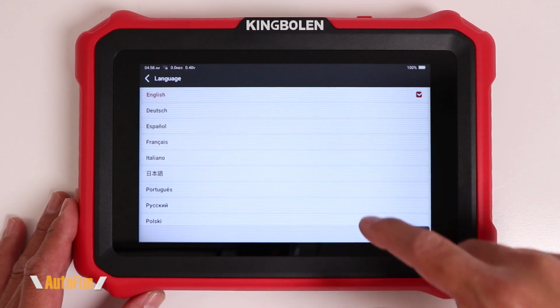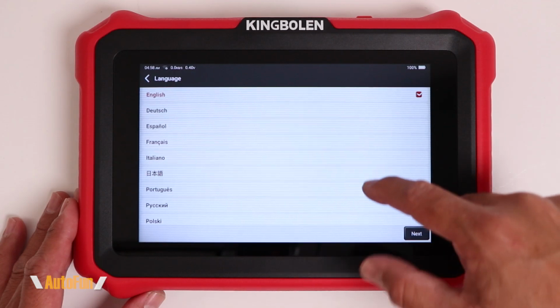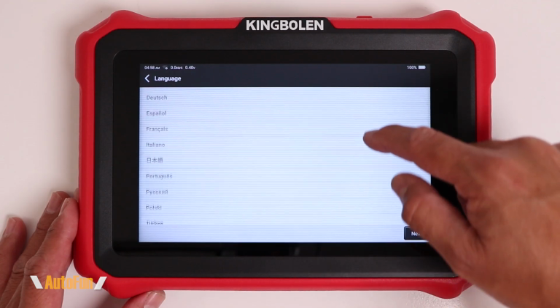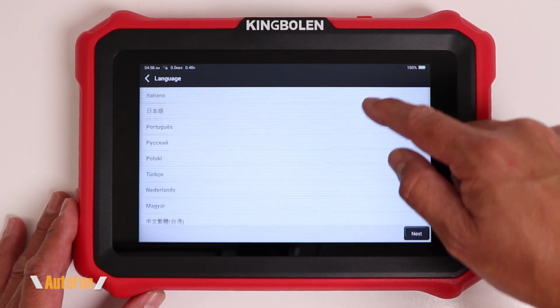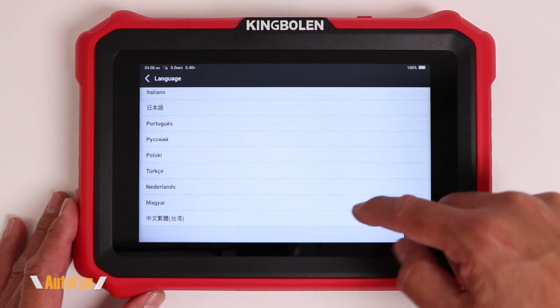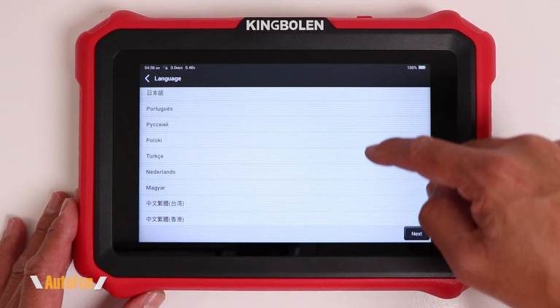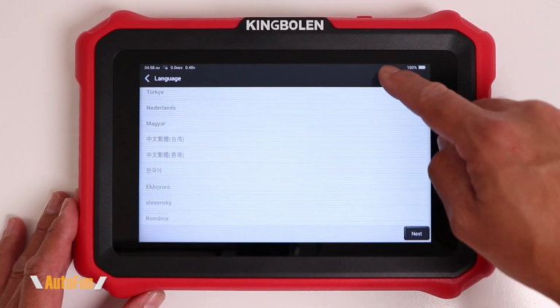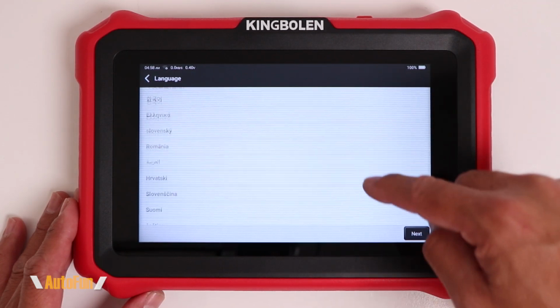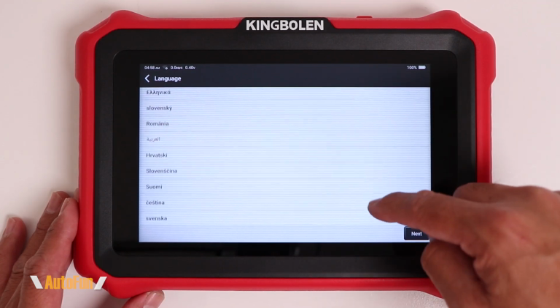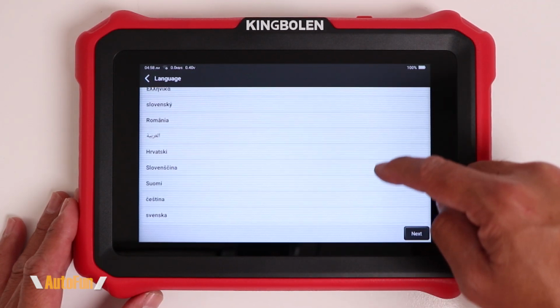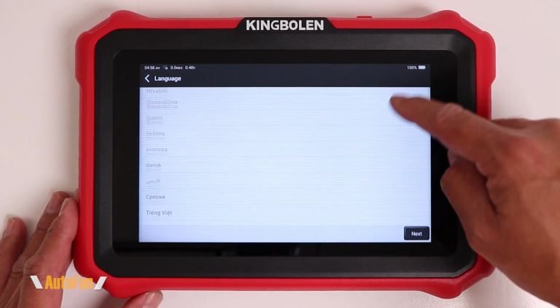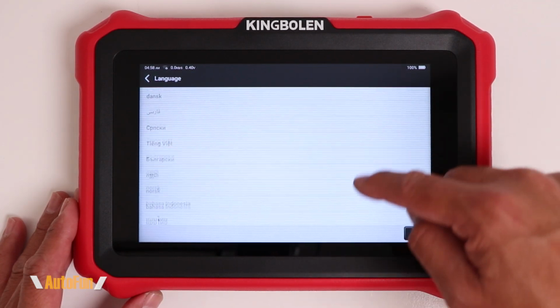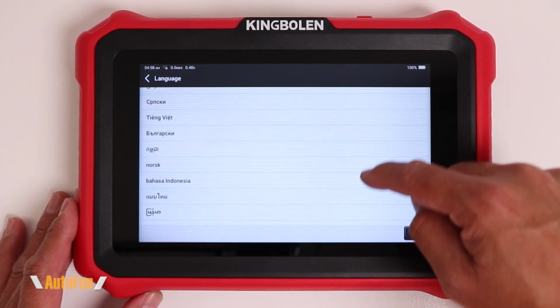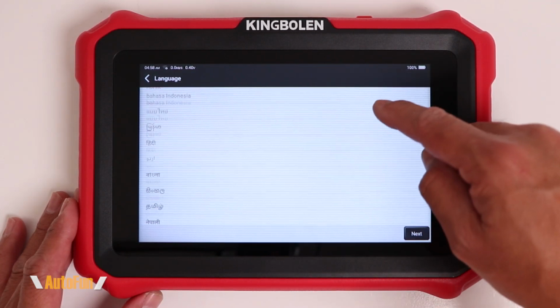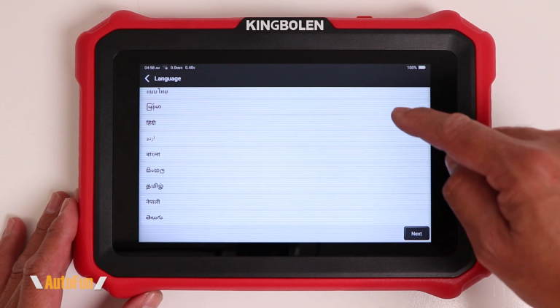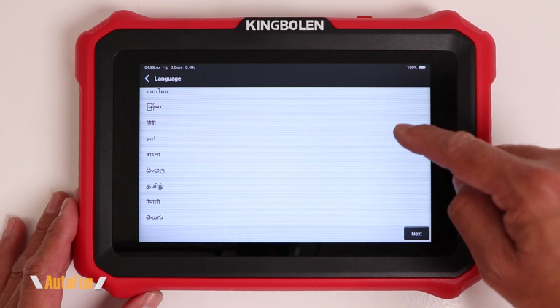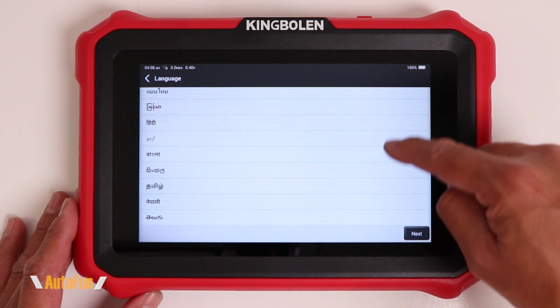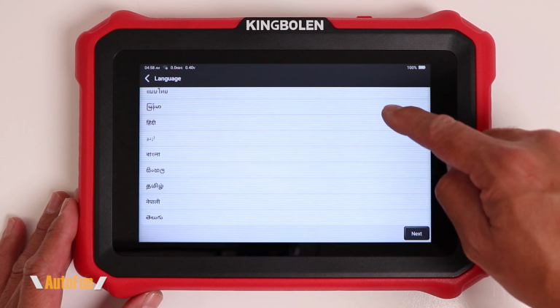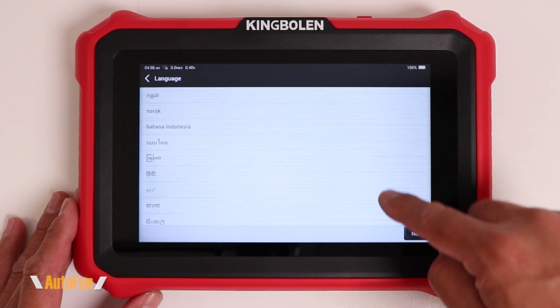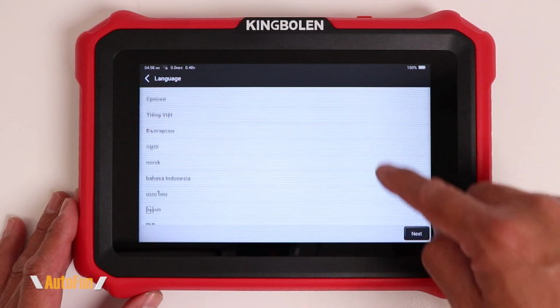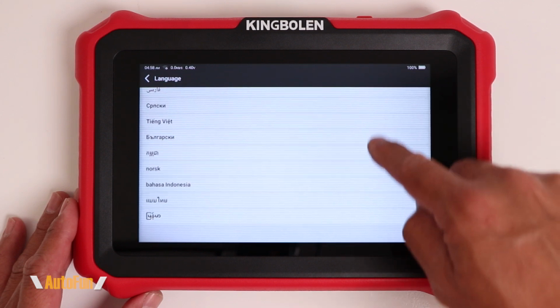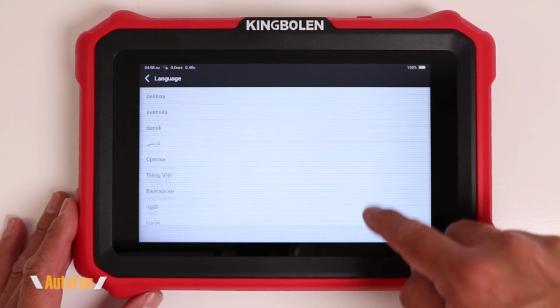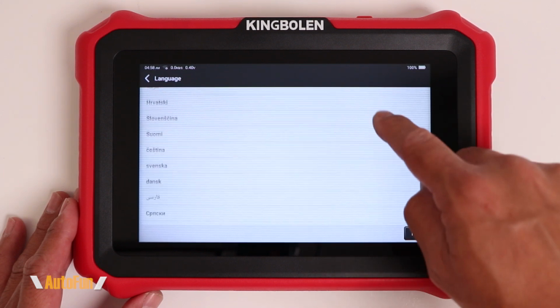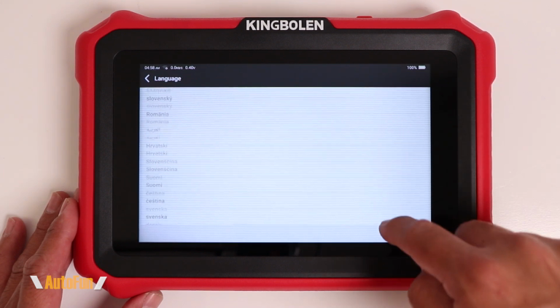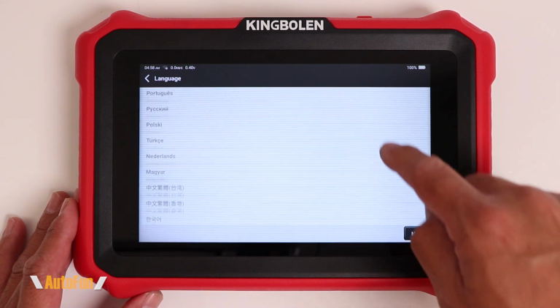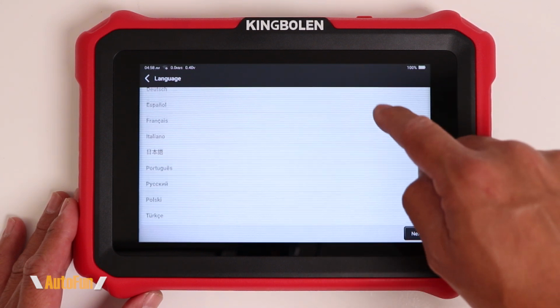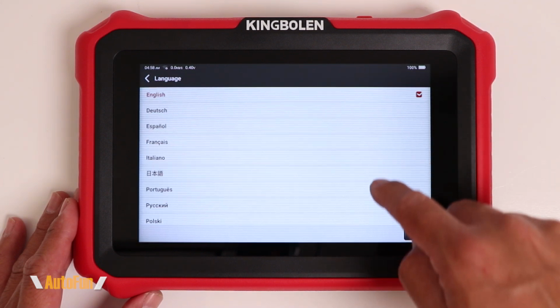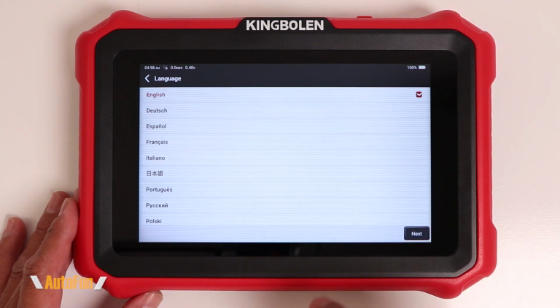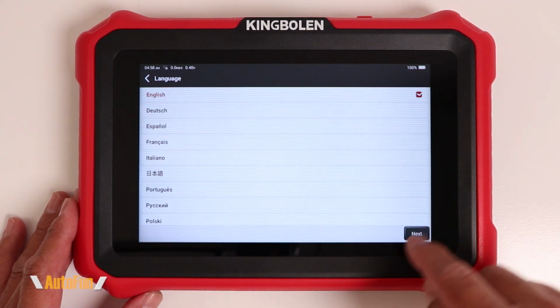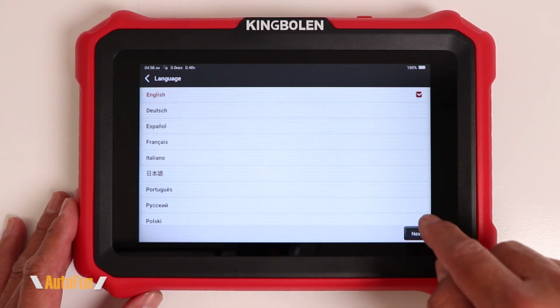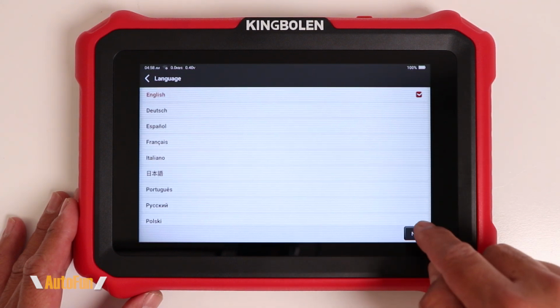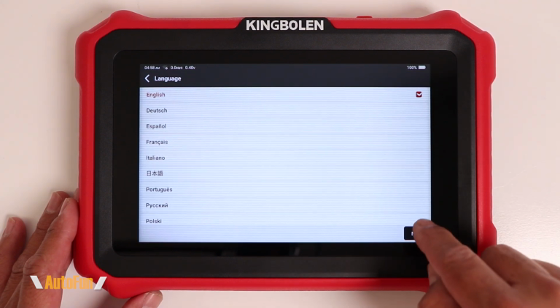Next, we are presented with the language selection screen, and there is quite a bit of languages to choose from on this scanner. I'm going to go ahead and leave this on default.